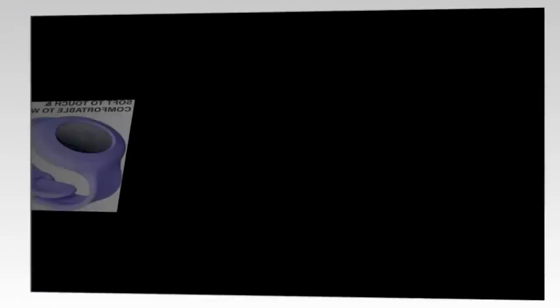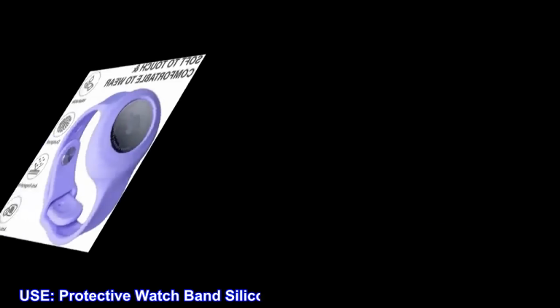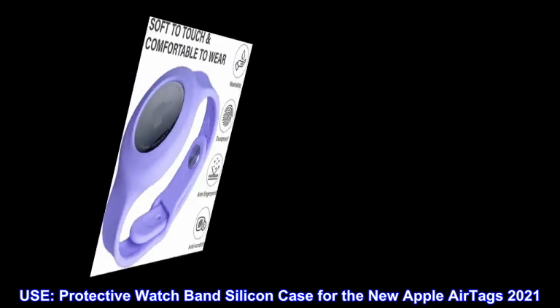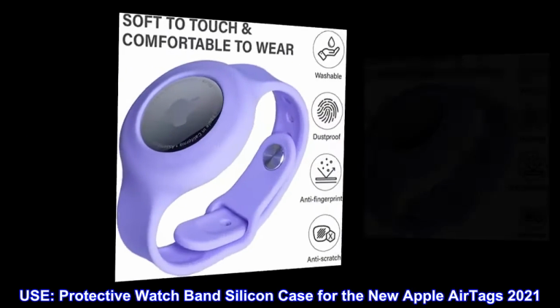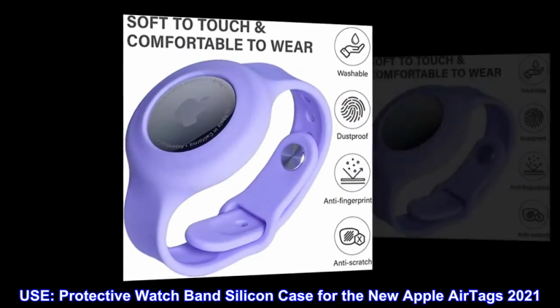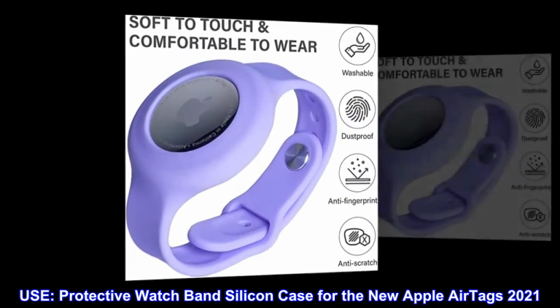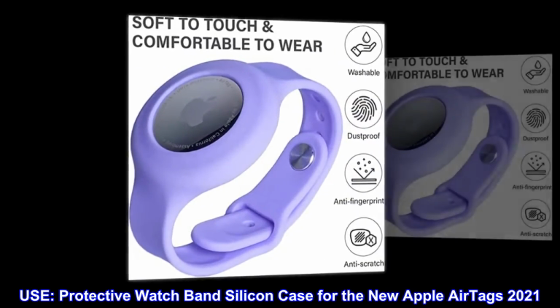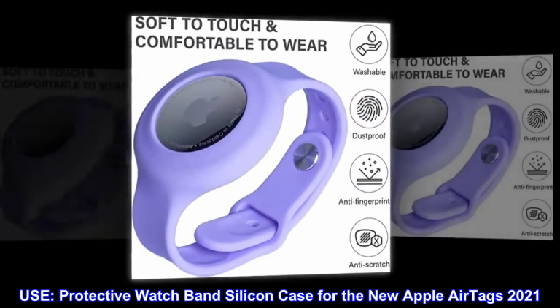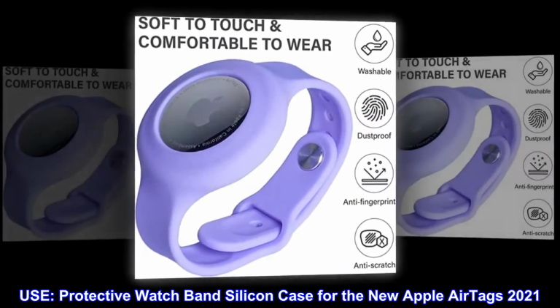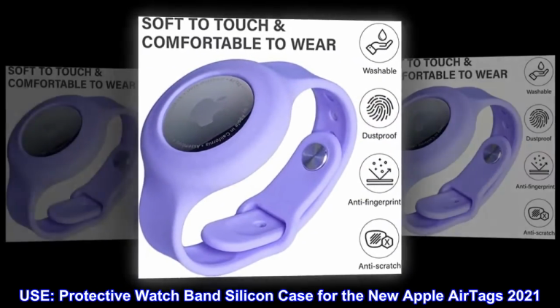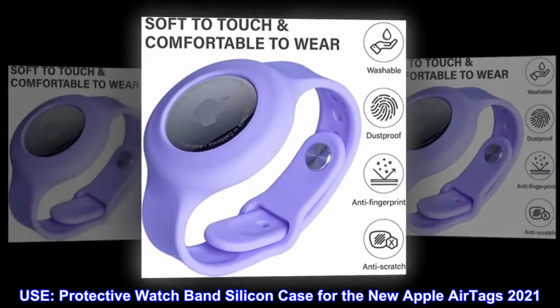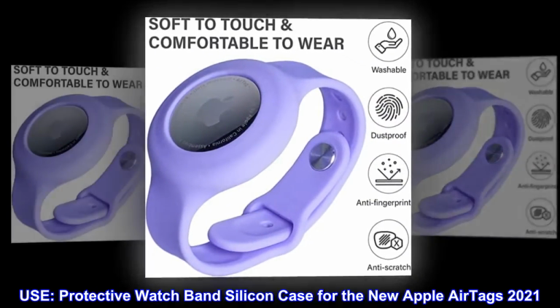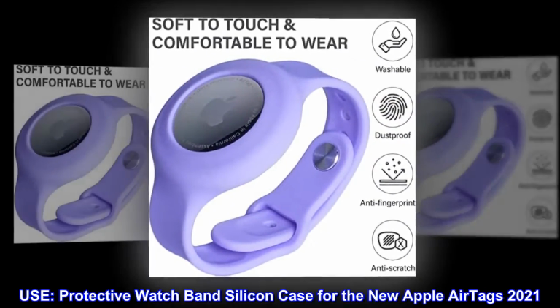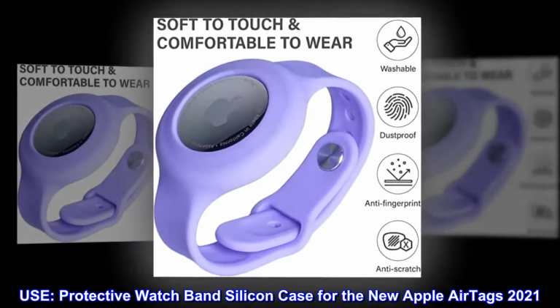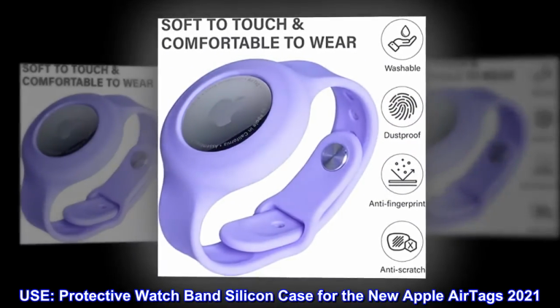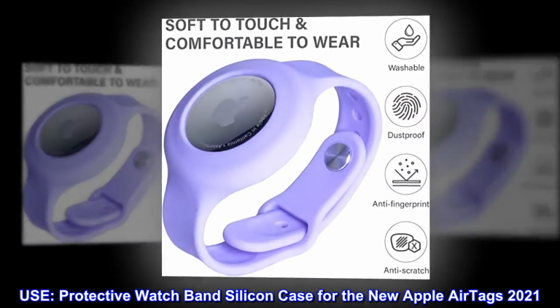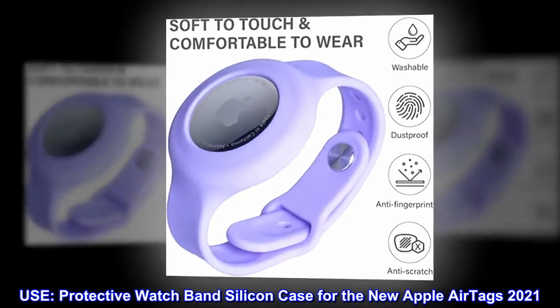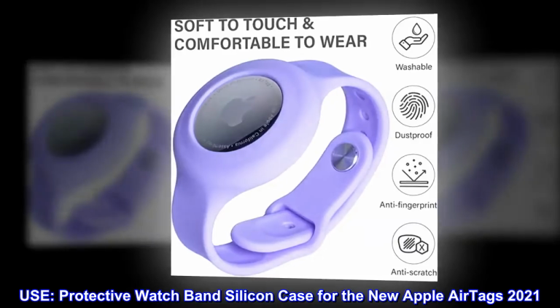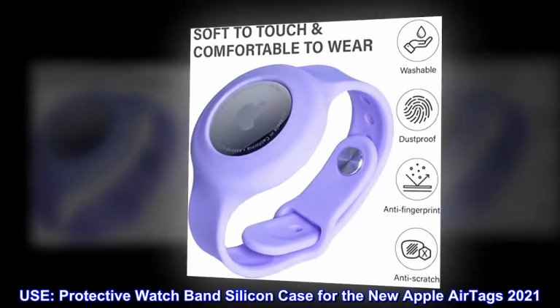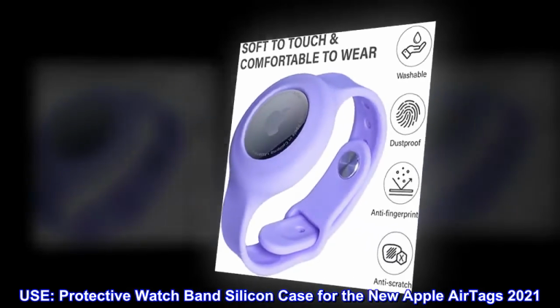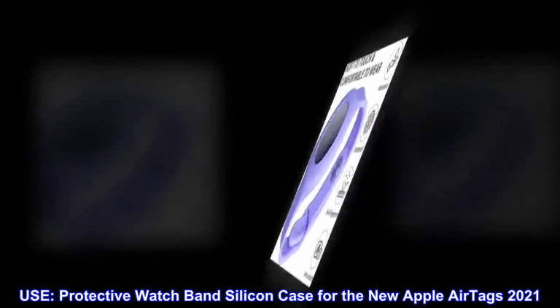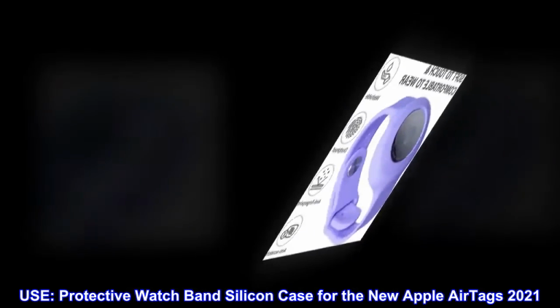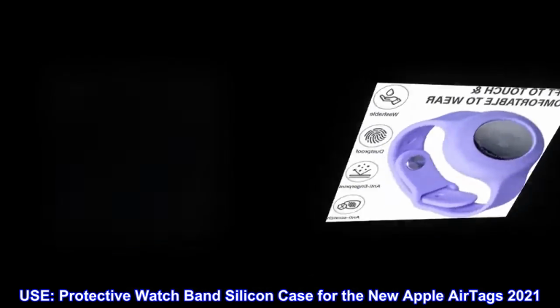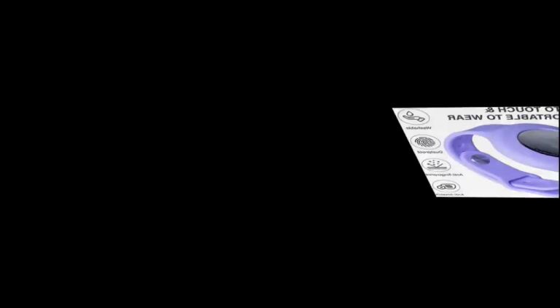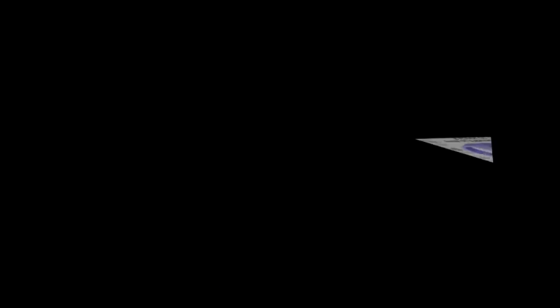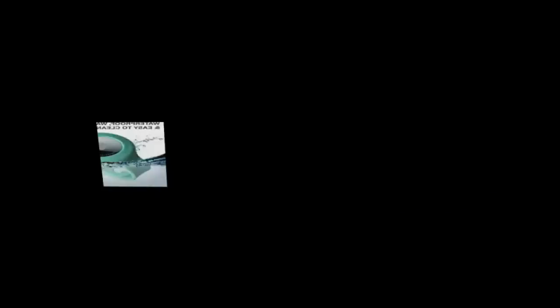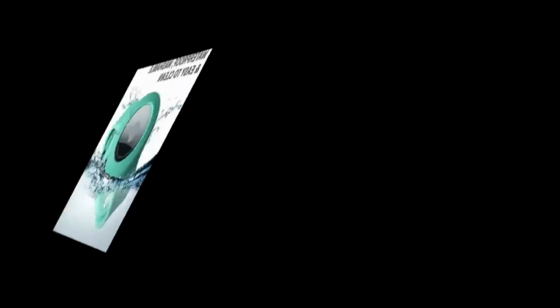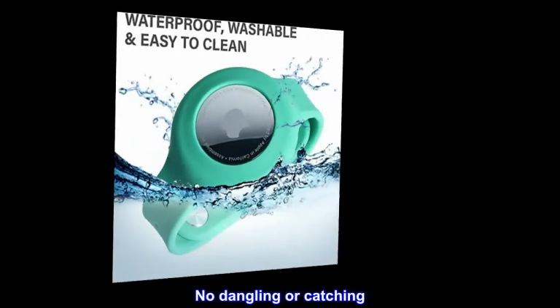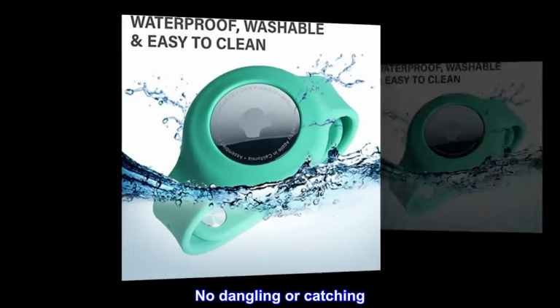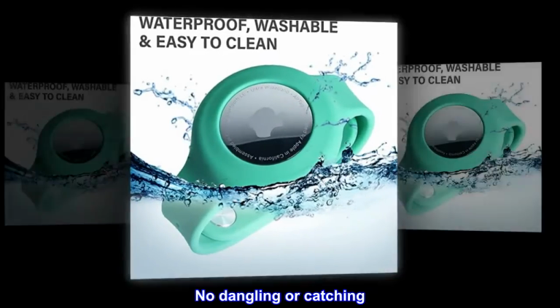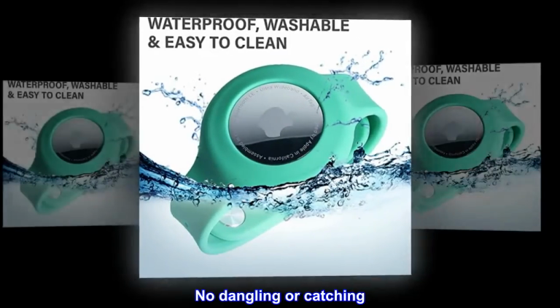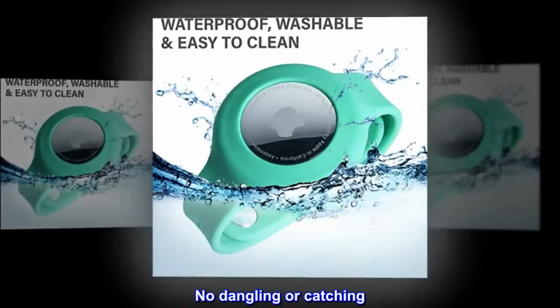Use. Protective watch band silicon case for the new Apple AirTags 2021. No dangling or catching.